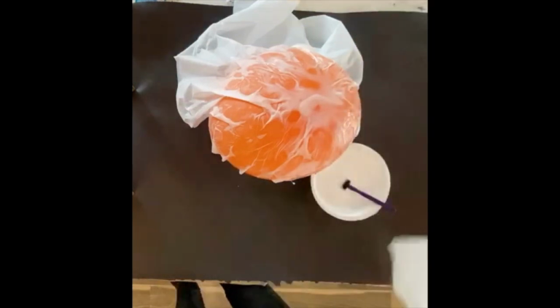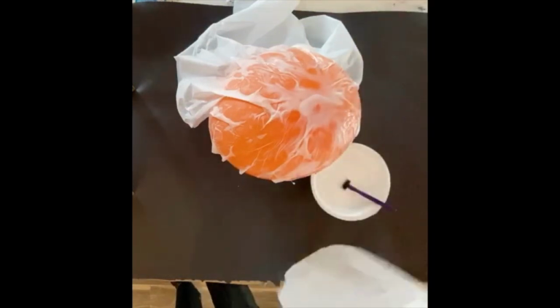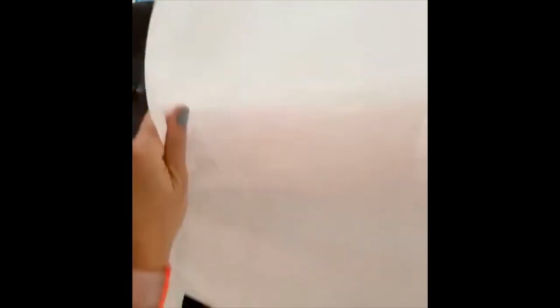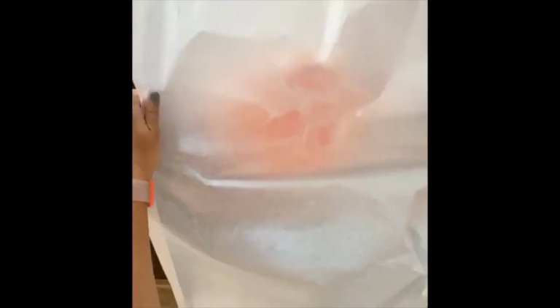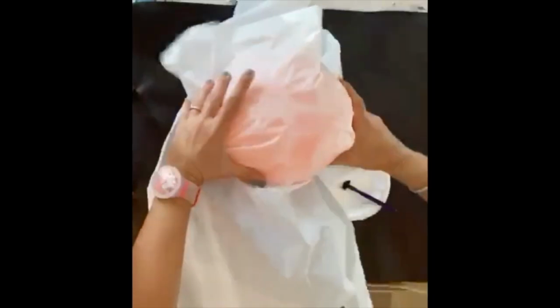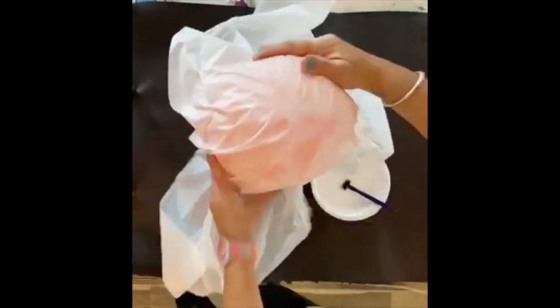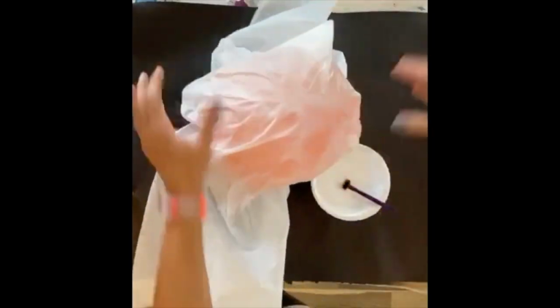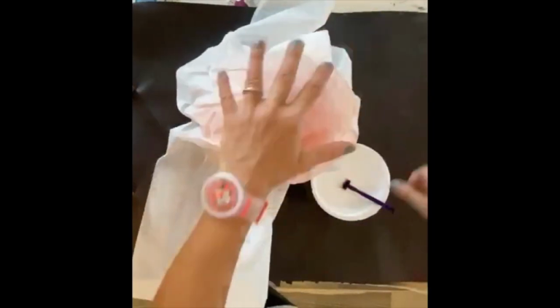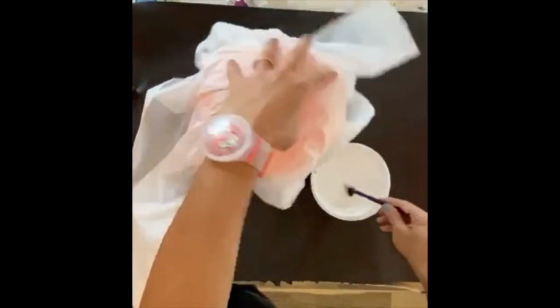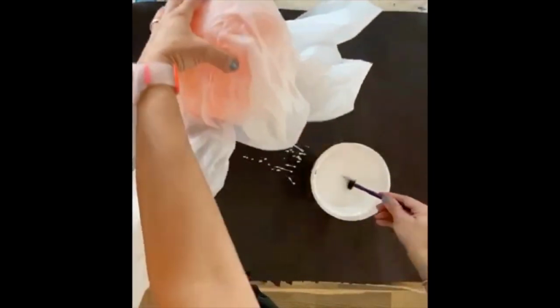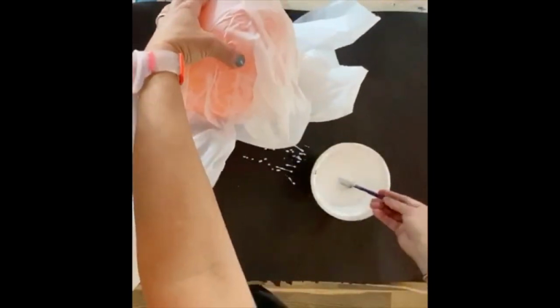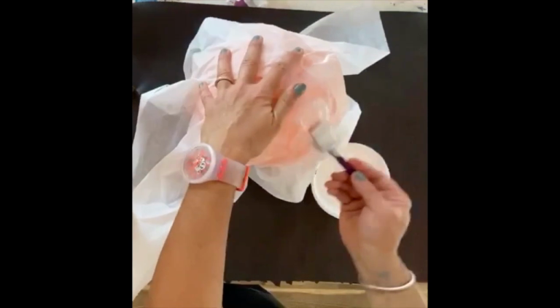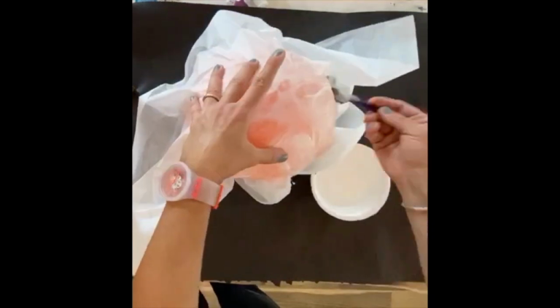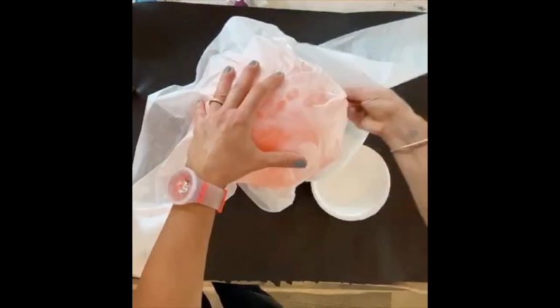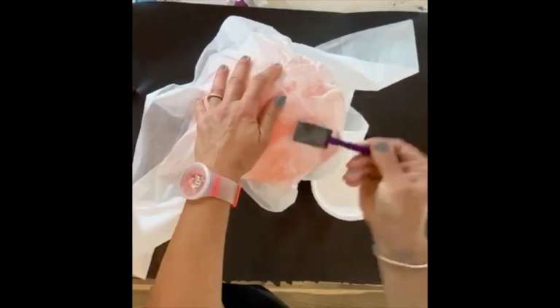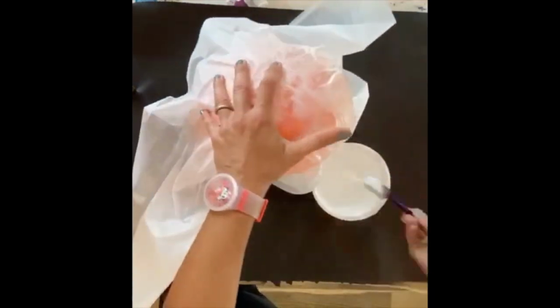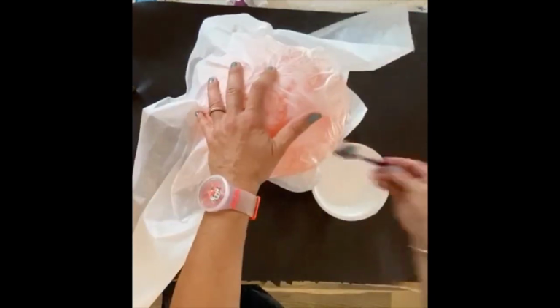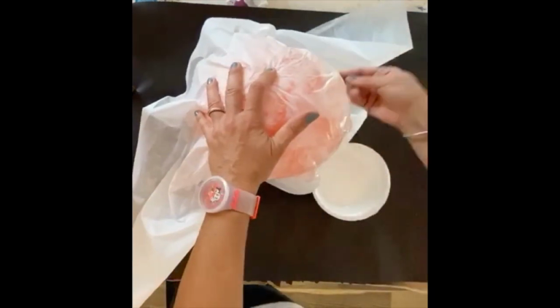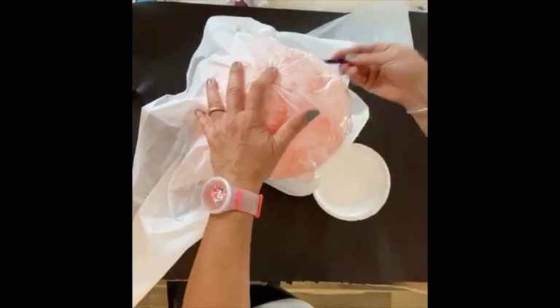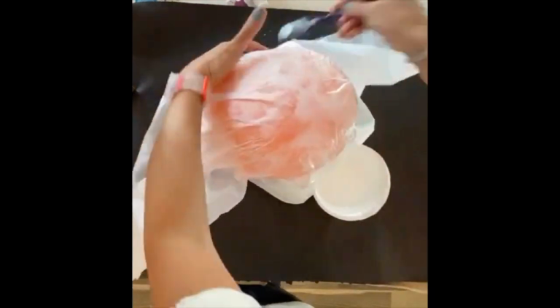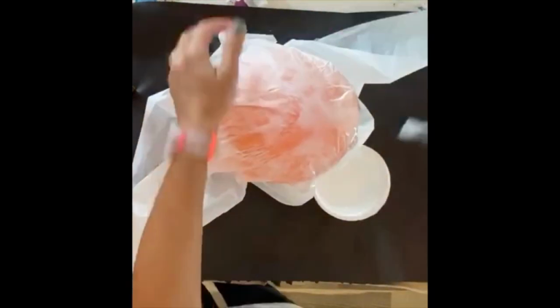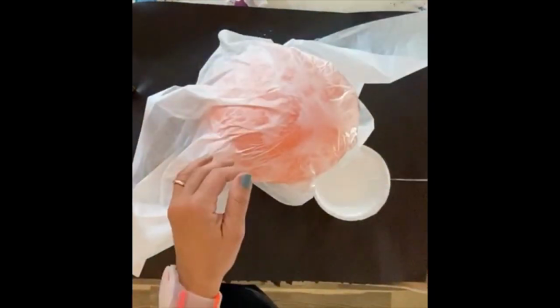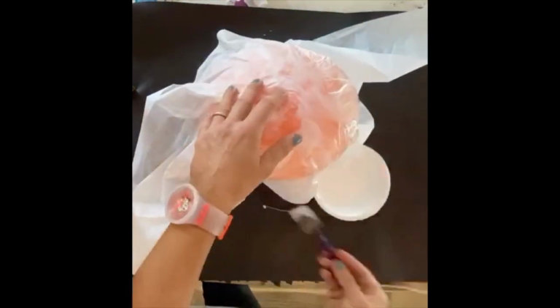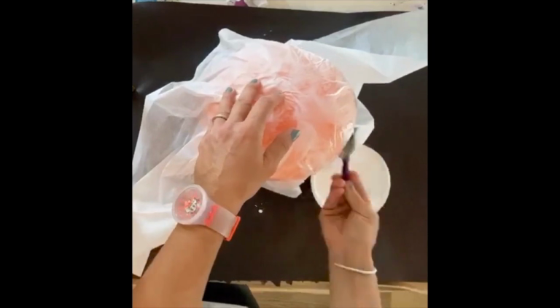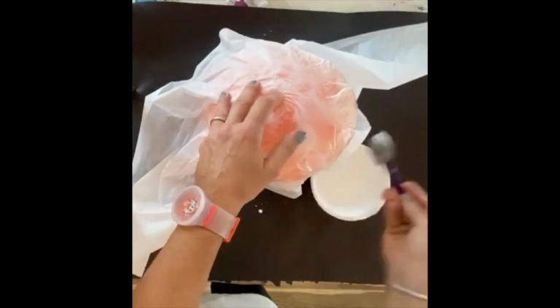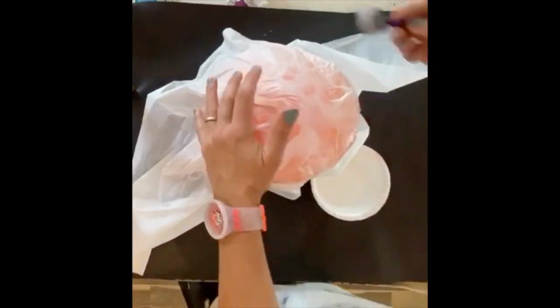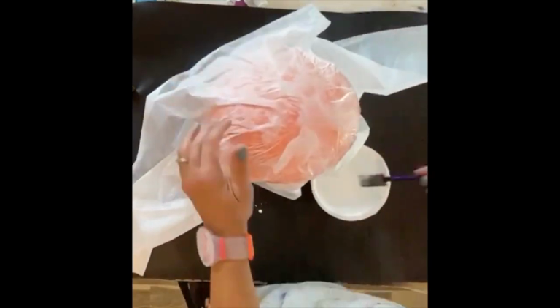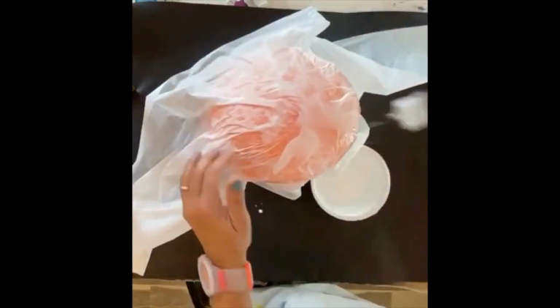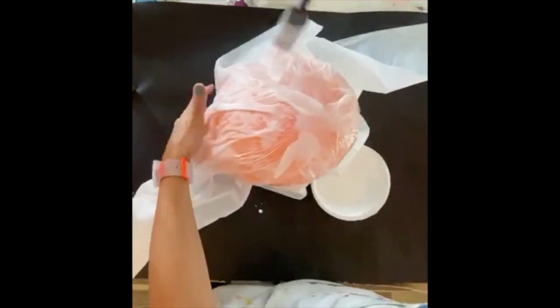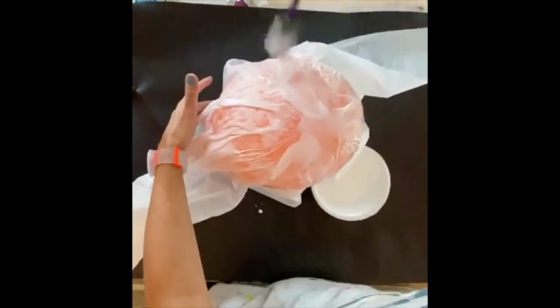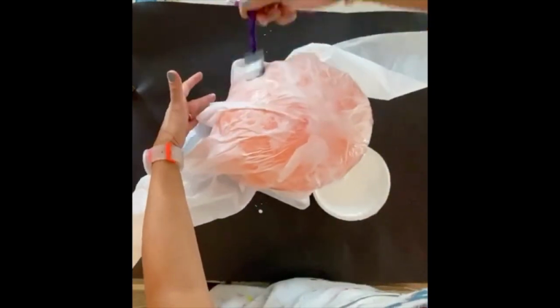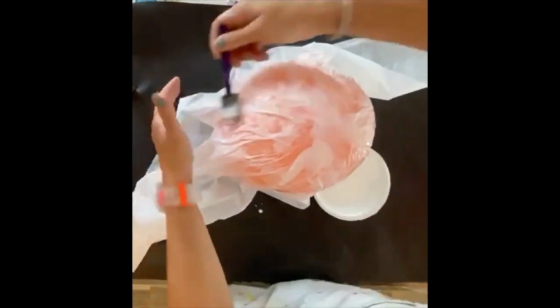We recommend layering it unevenly so that one side is longer than the other, so when you're finished with all of your layers, your ghost will have some length to it.